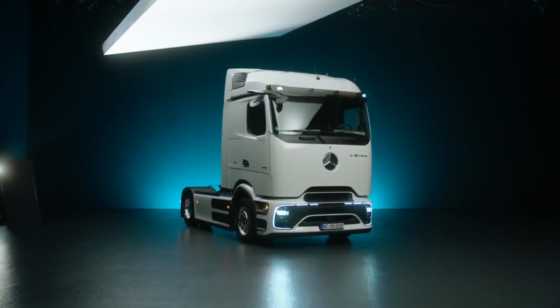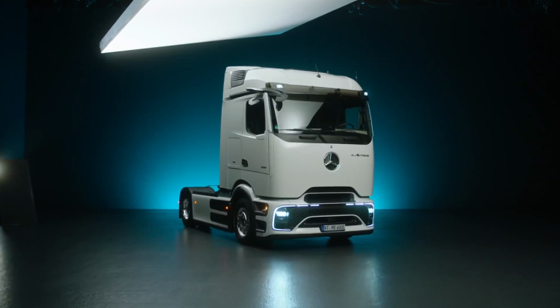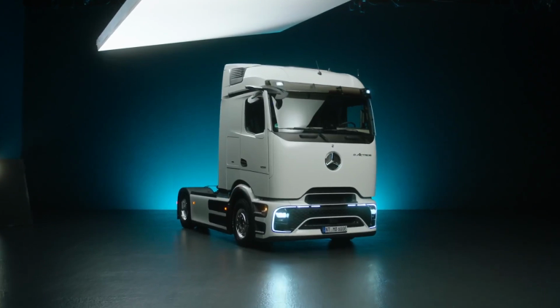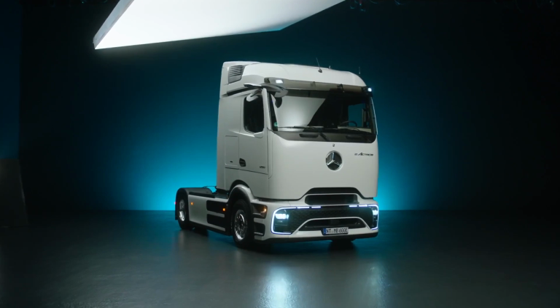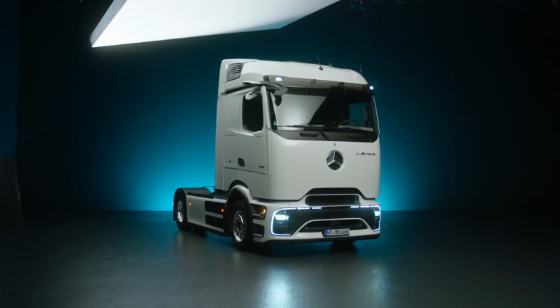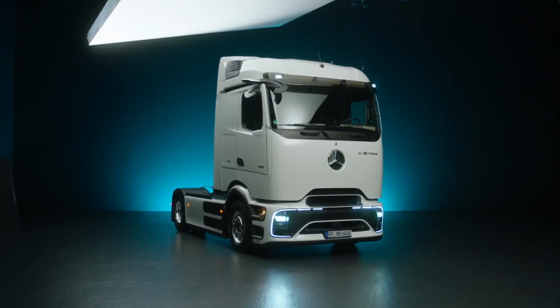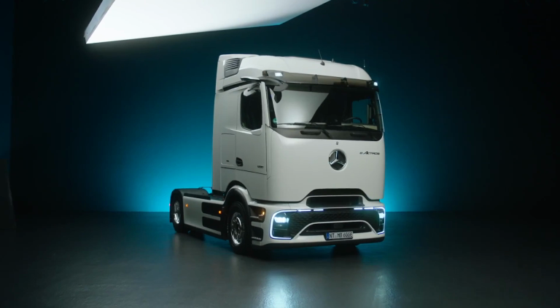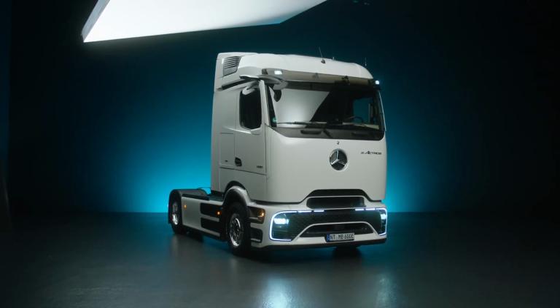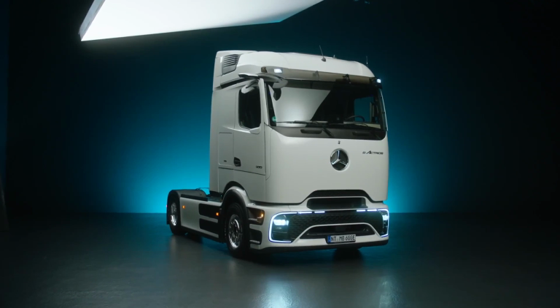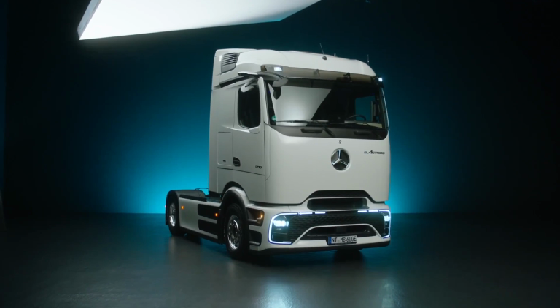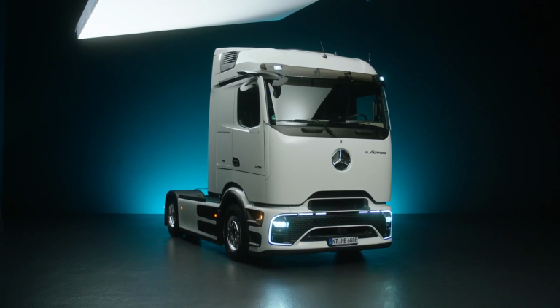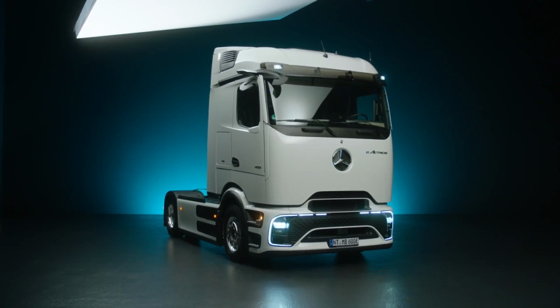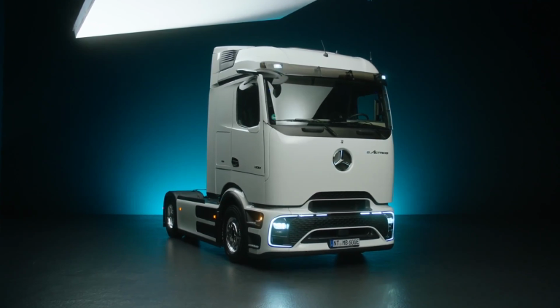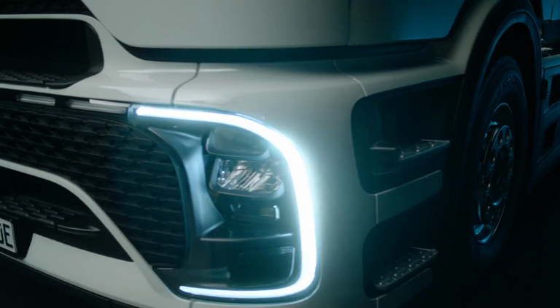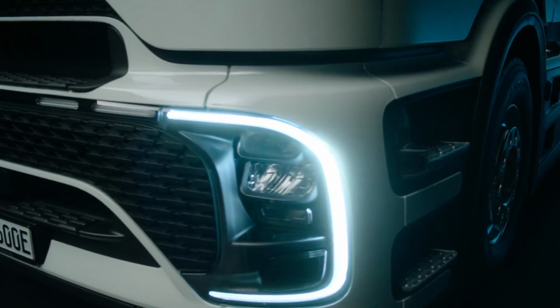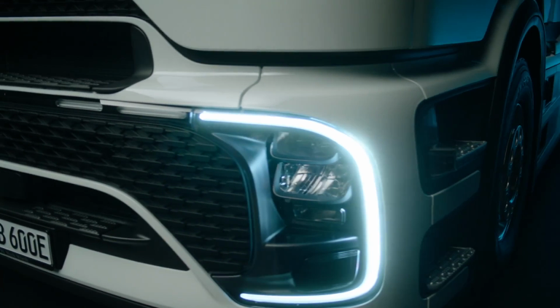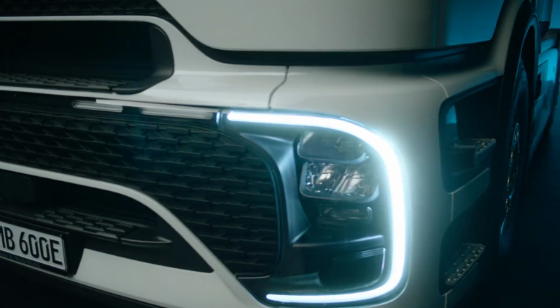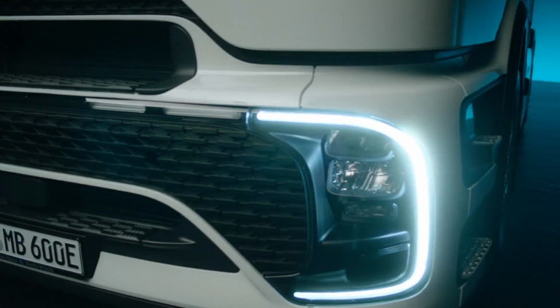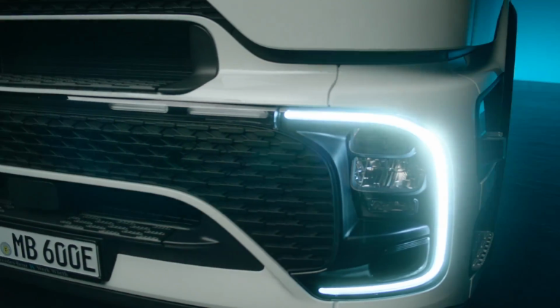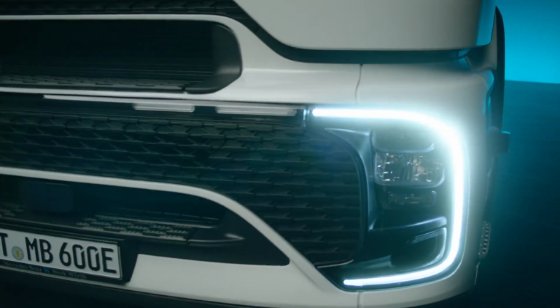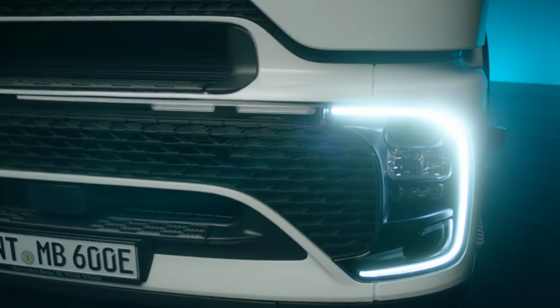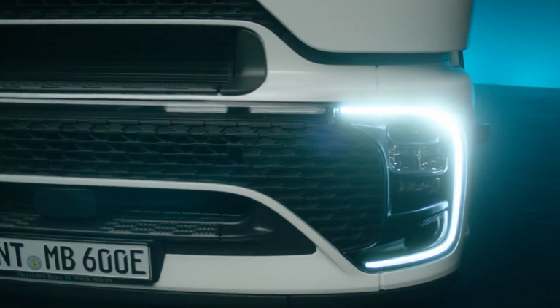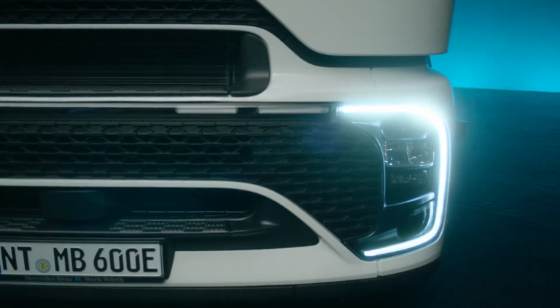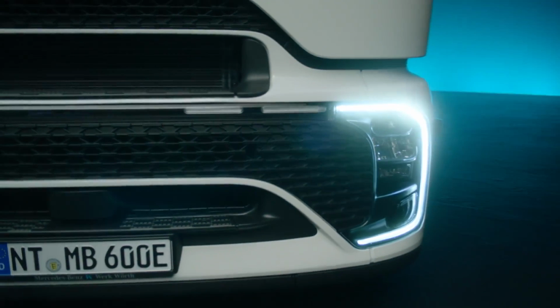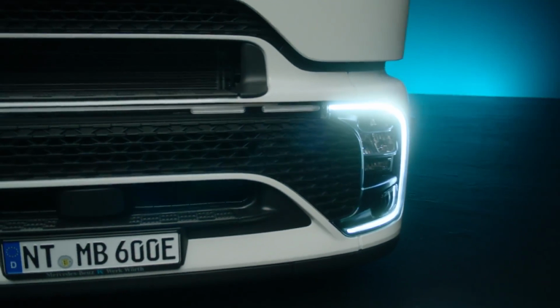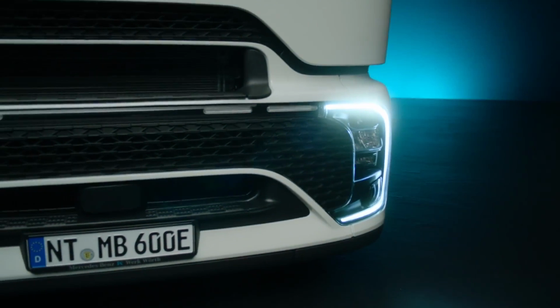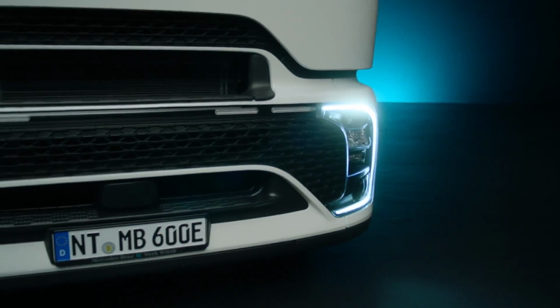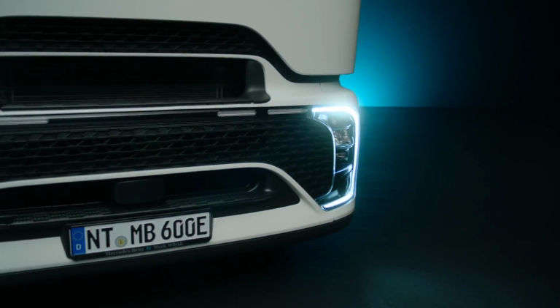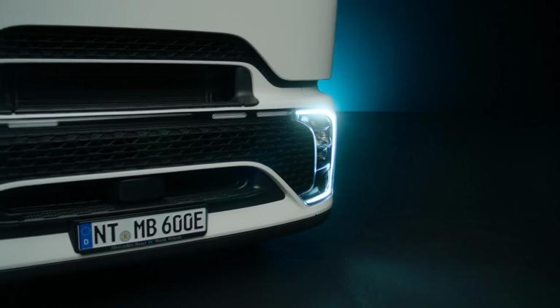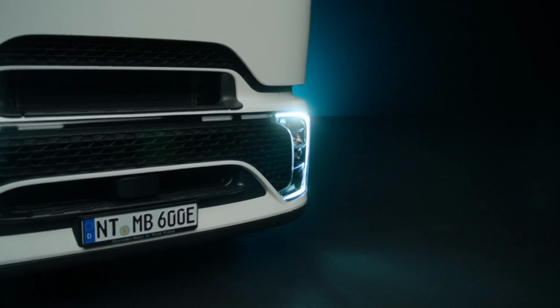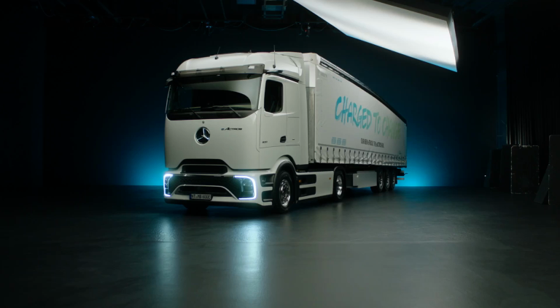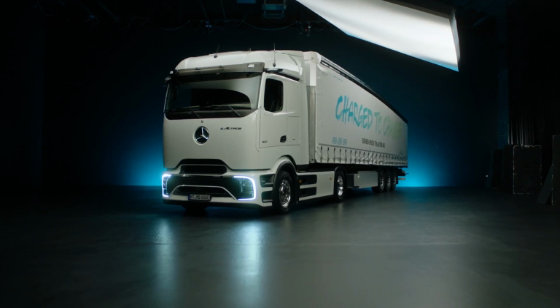Ladies and gentlemen, welcome to our channel. Today, we are delighted to introduce to you the Mercedes-Benz E-Actros 600 heavy-duty truck, a flagship that represents a paradigm shift in the transport industry.